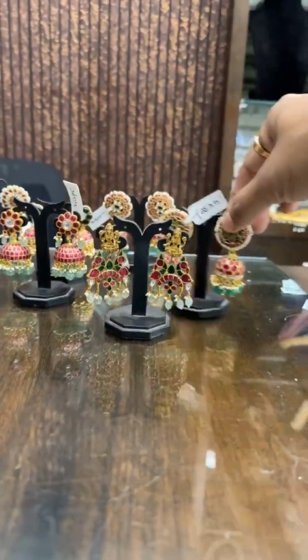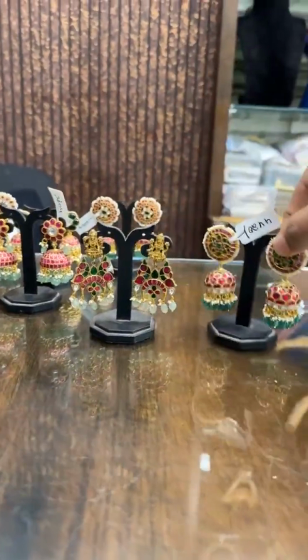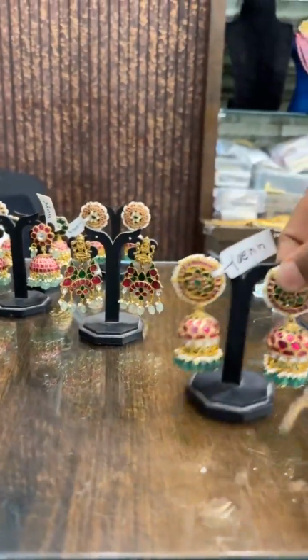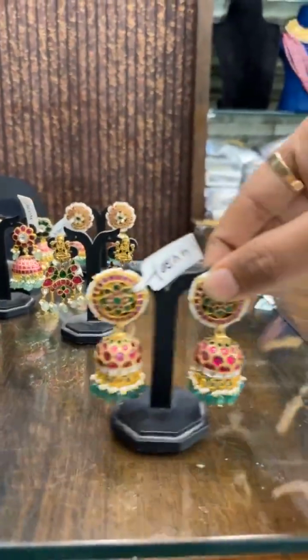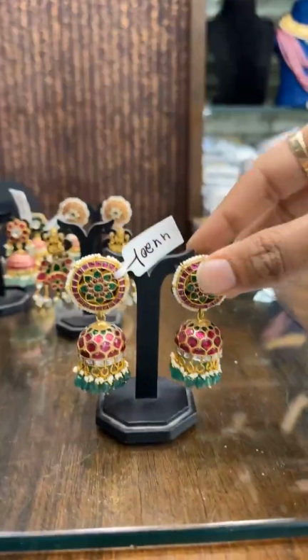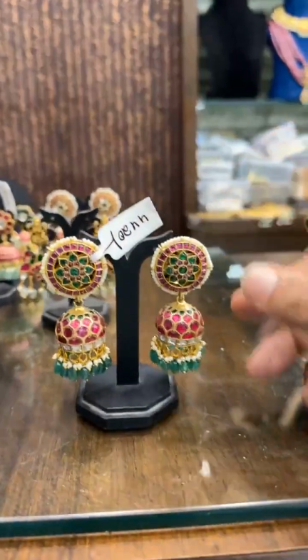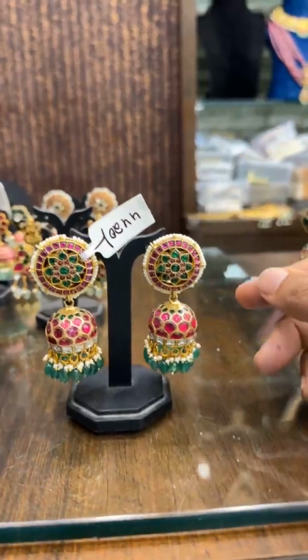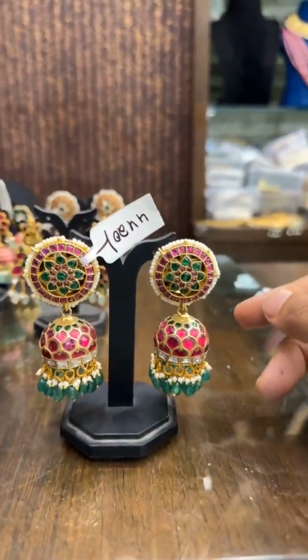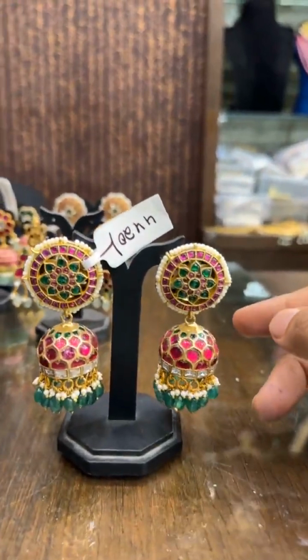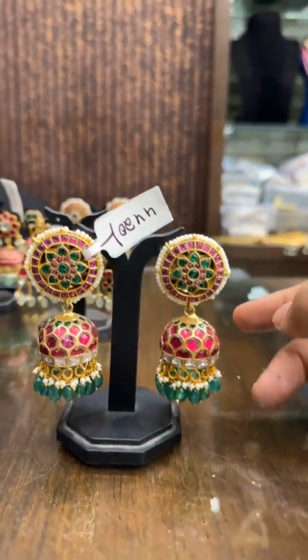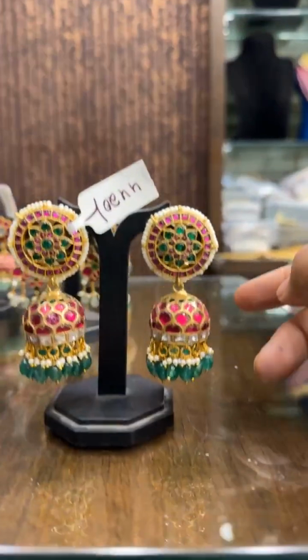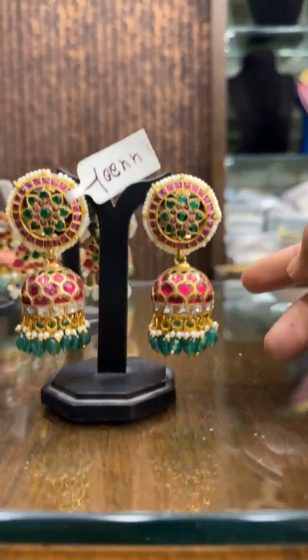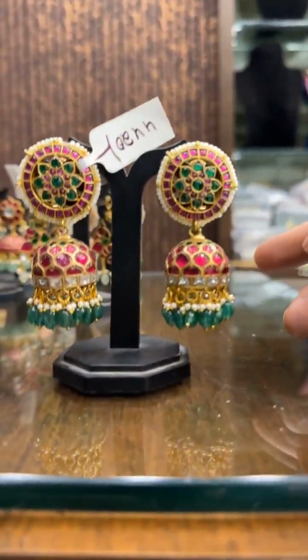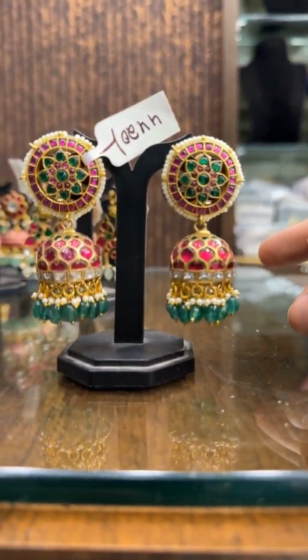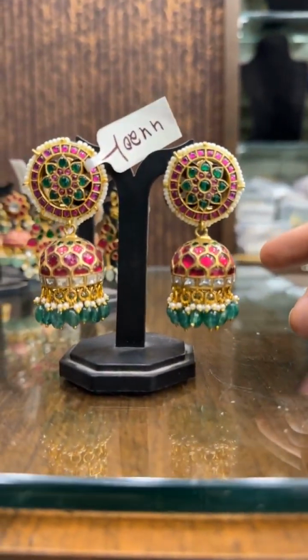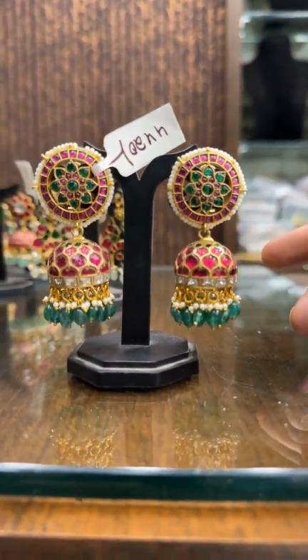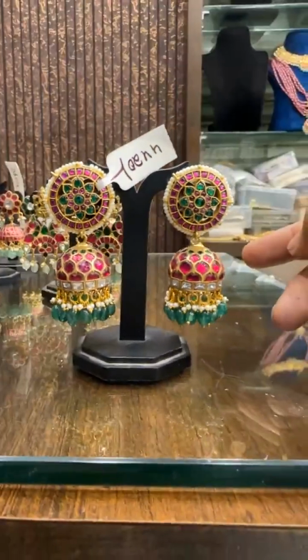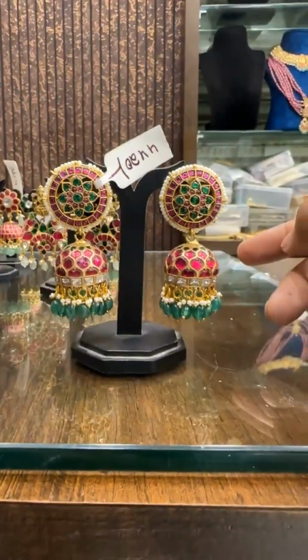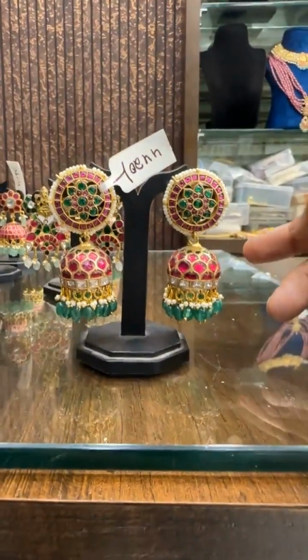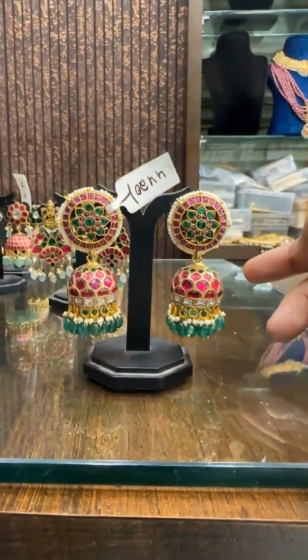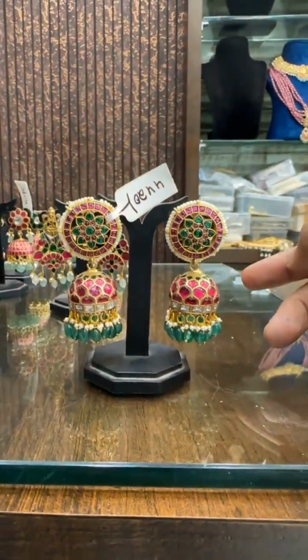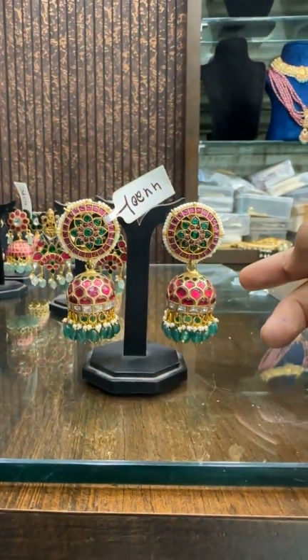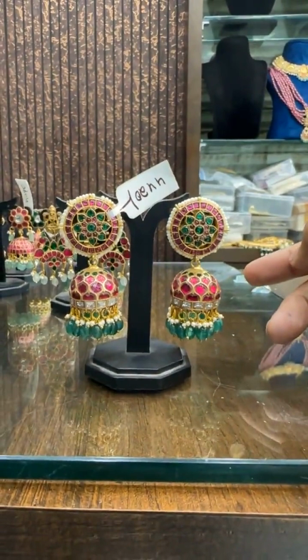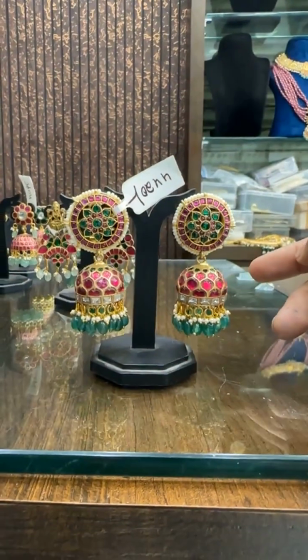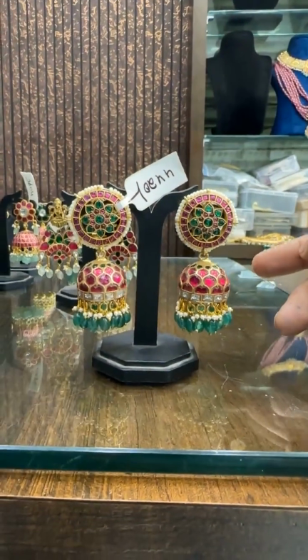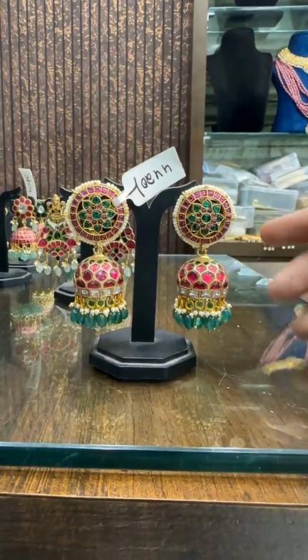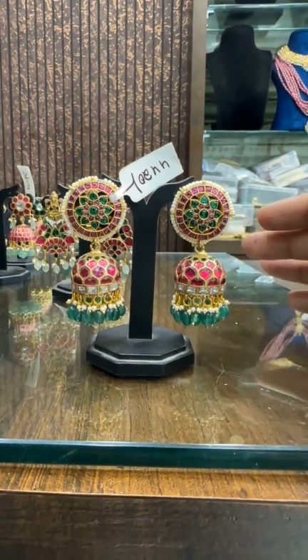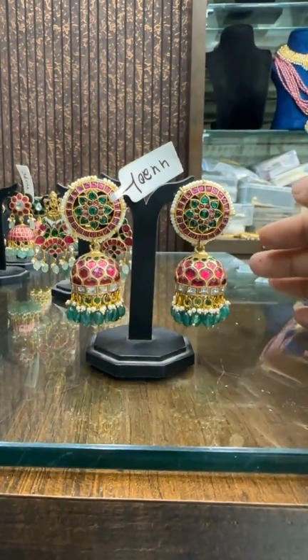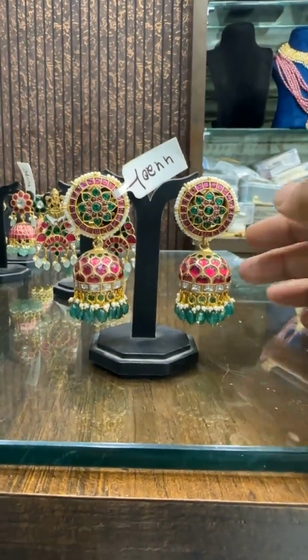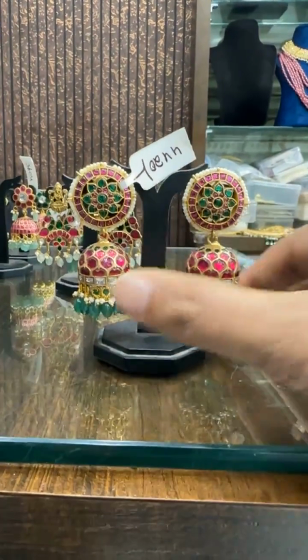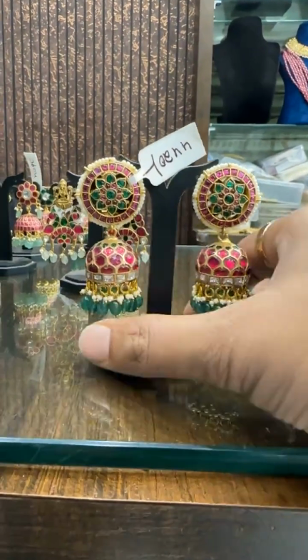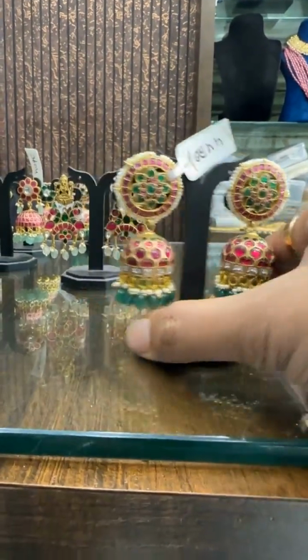Then we have this big size Jumbo Chand Bali — bridal look. Price is ₹4420. It is a really elegant design.